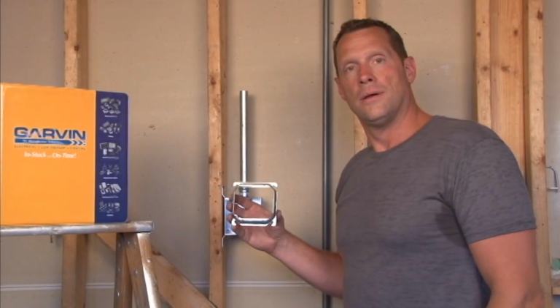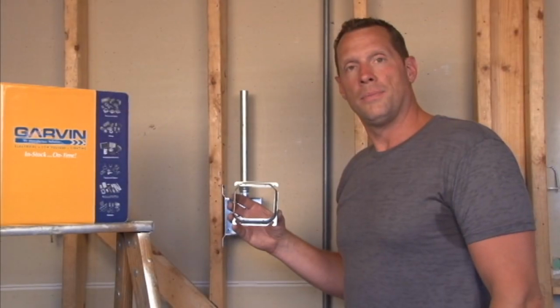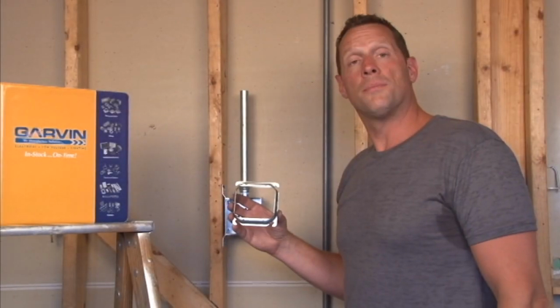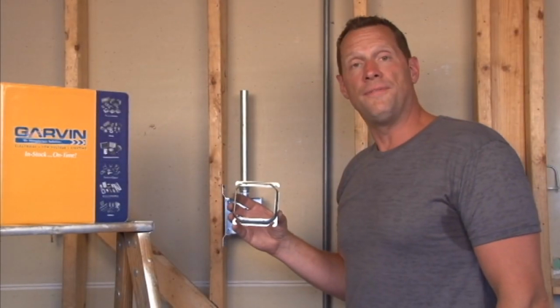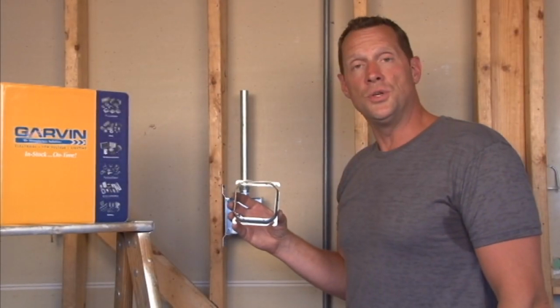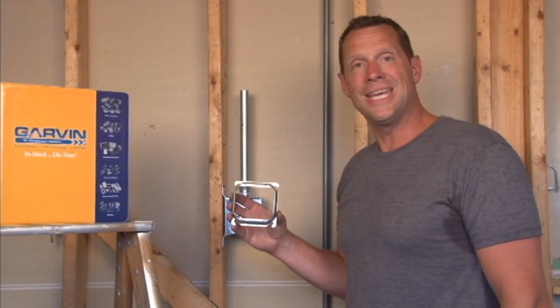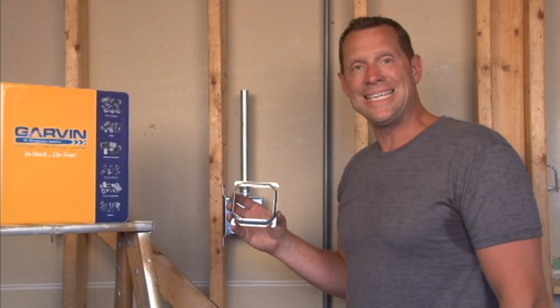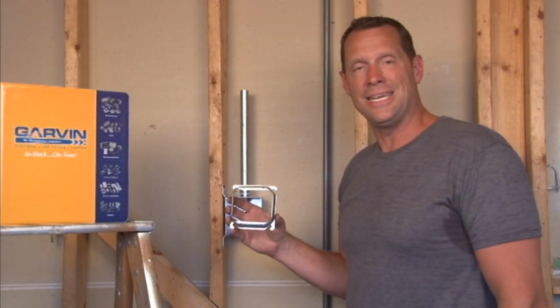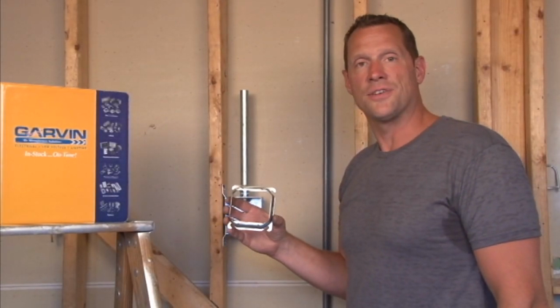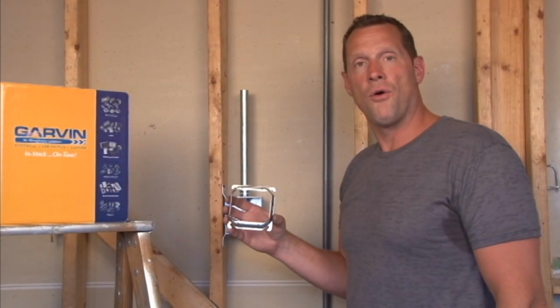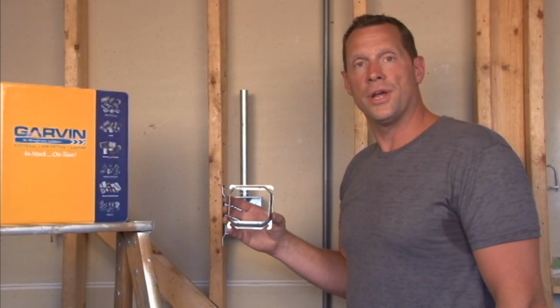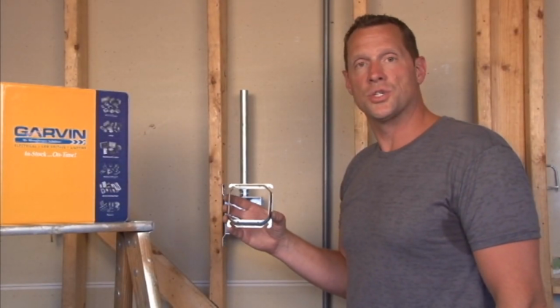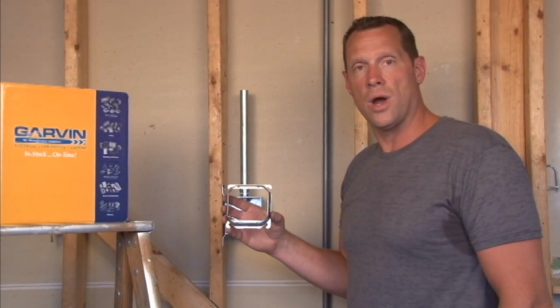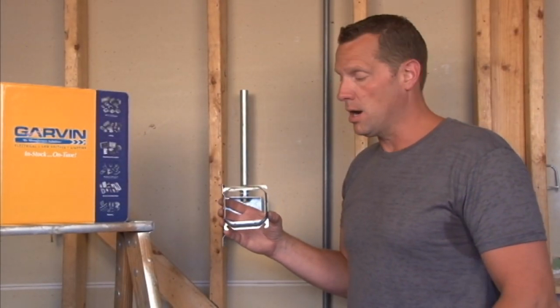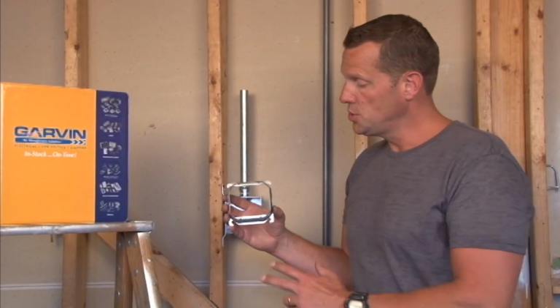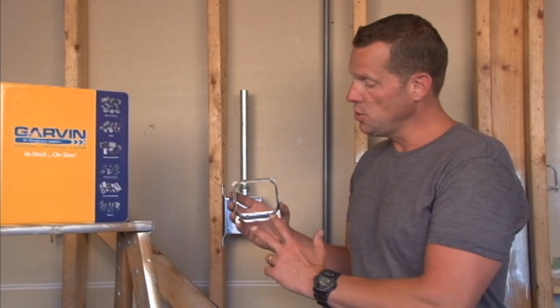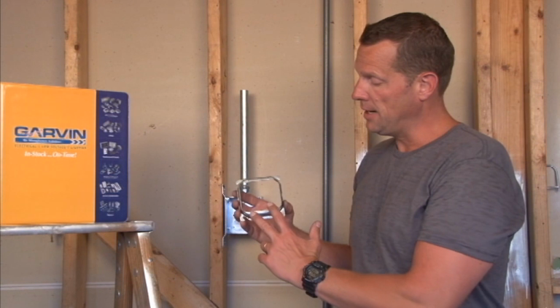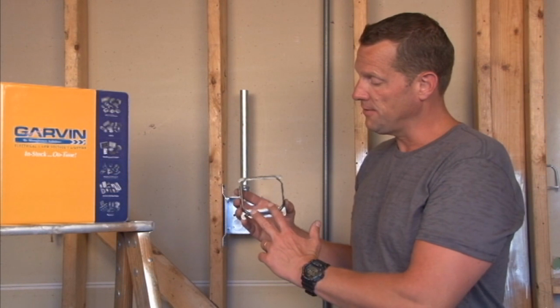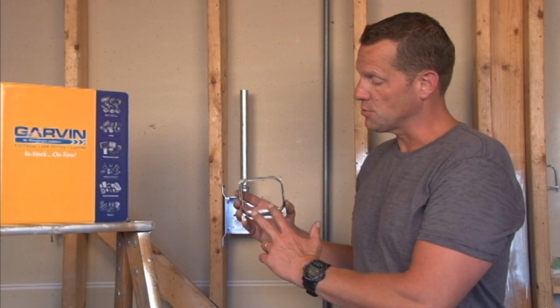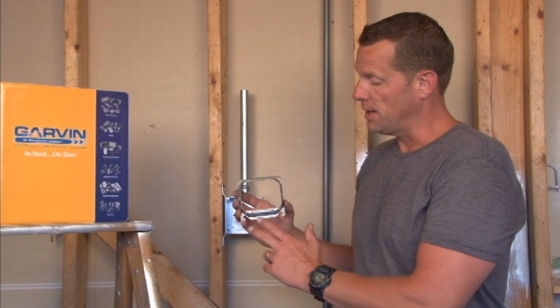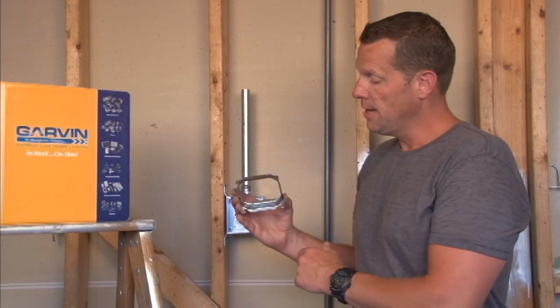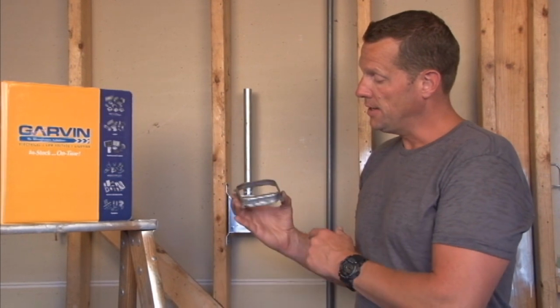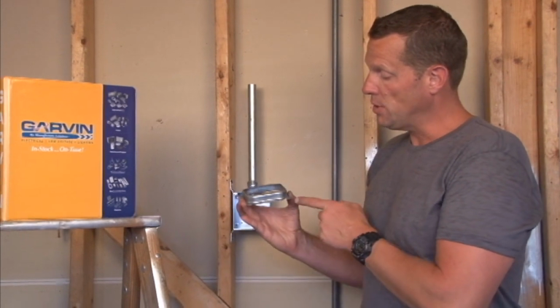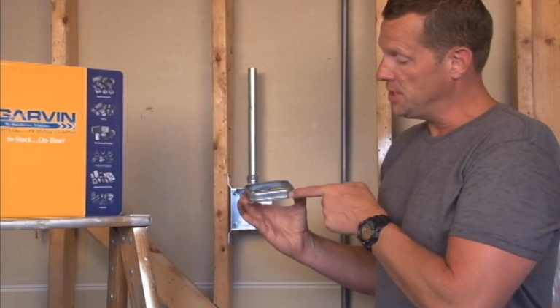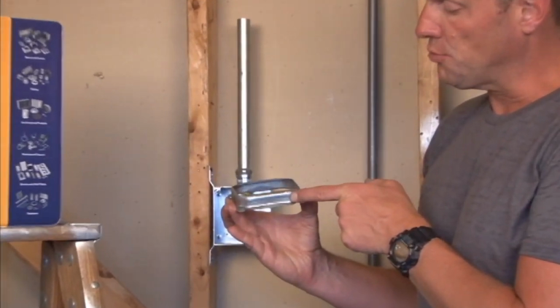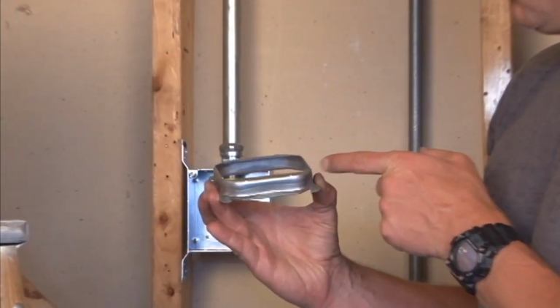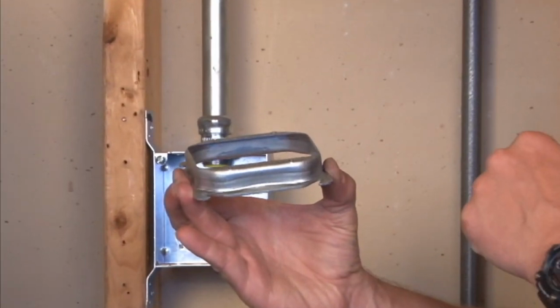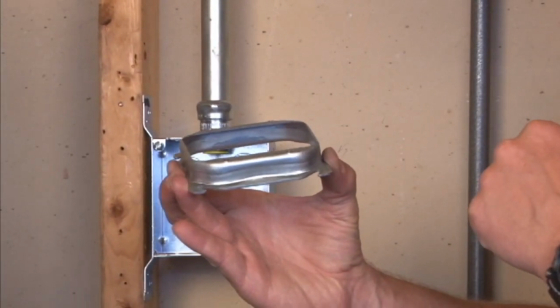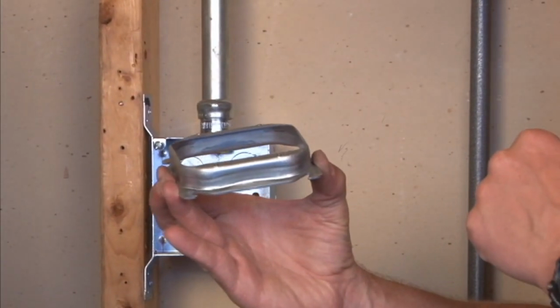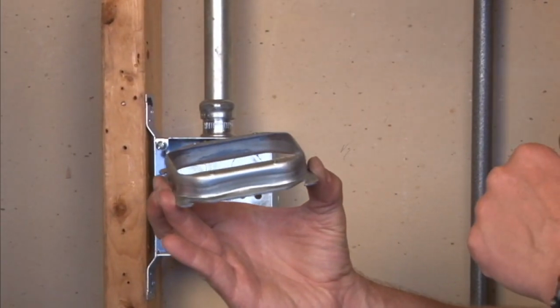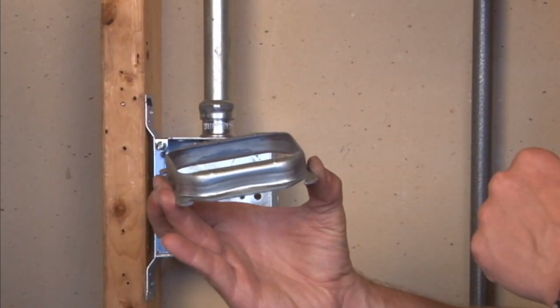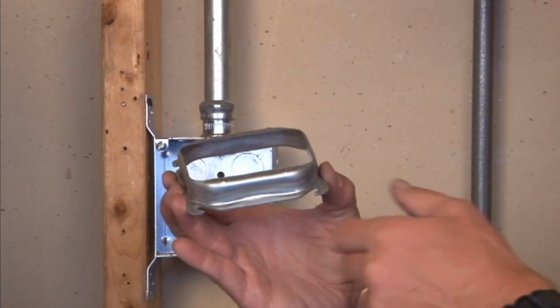Part number 52C18 is a 4-inch square 2-gang device ring that is raised 3/4 inch from the finished wall depth.